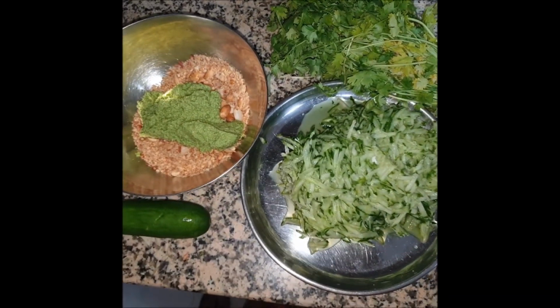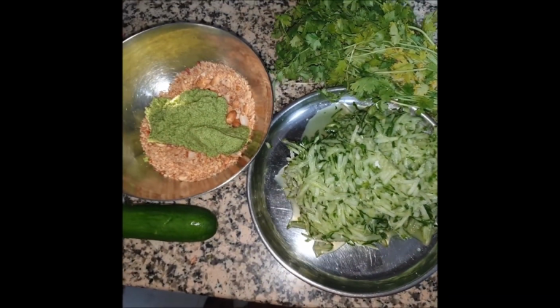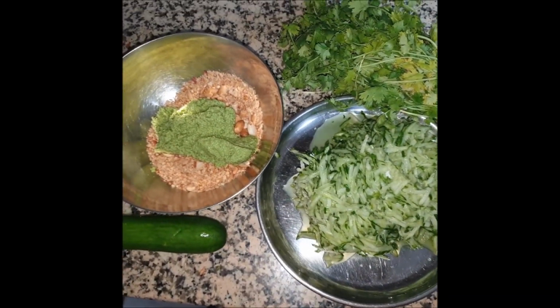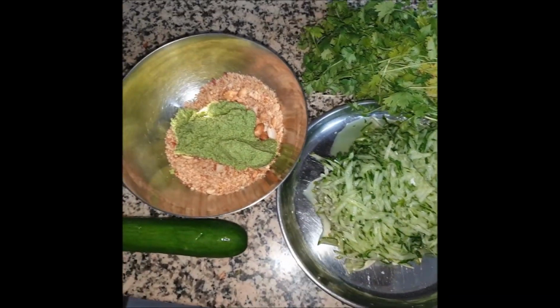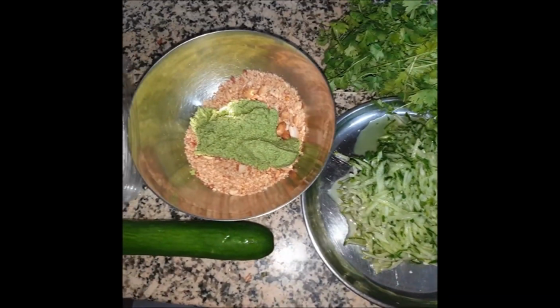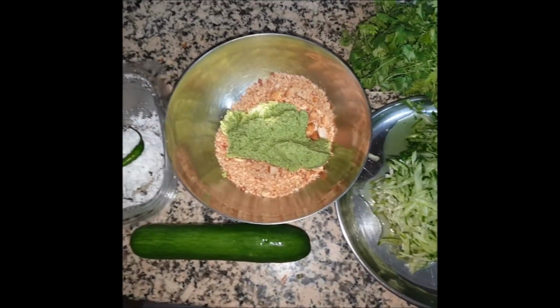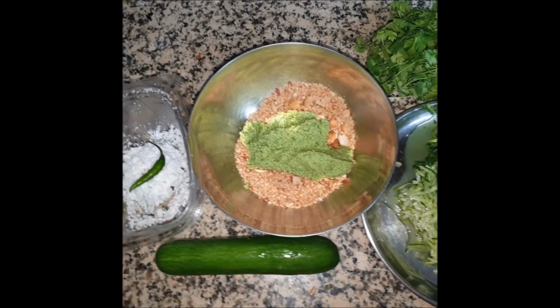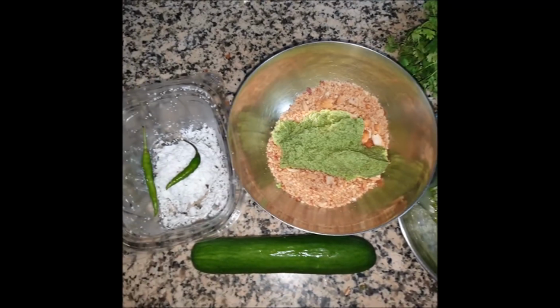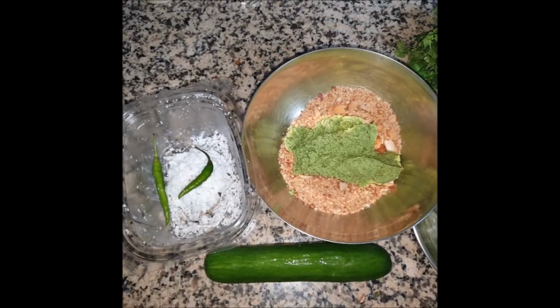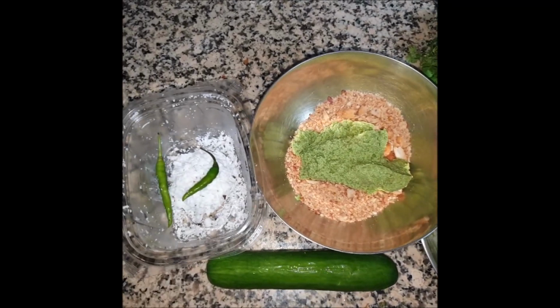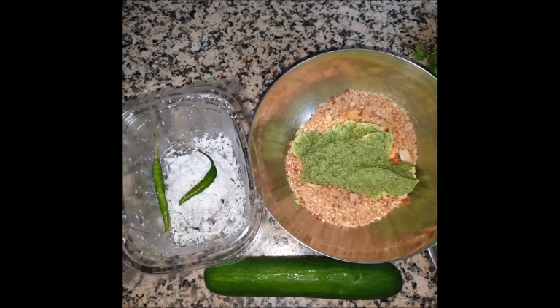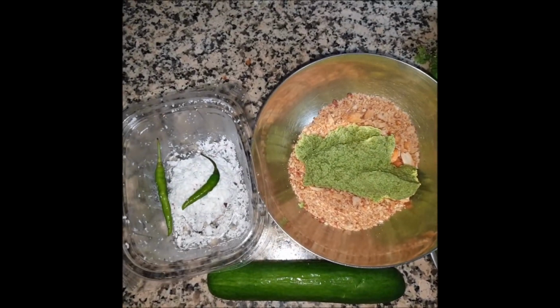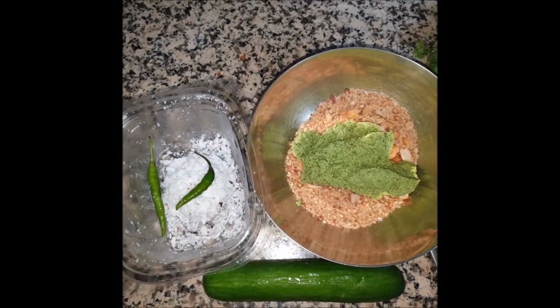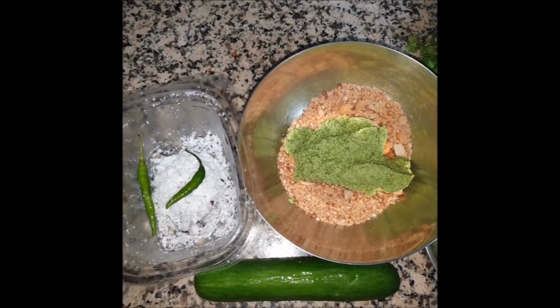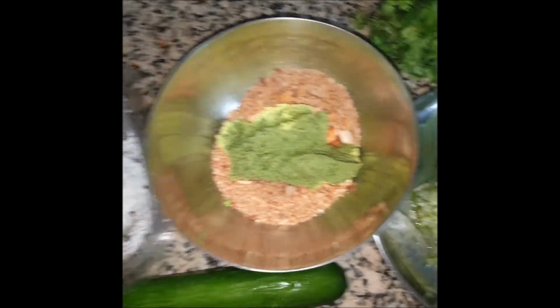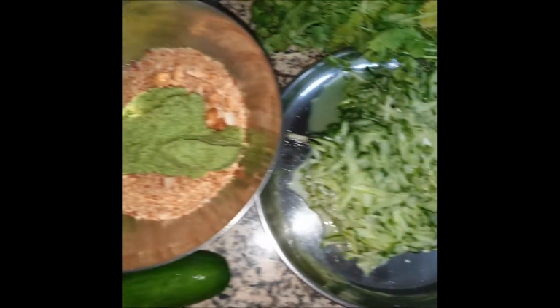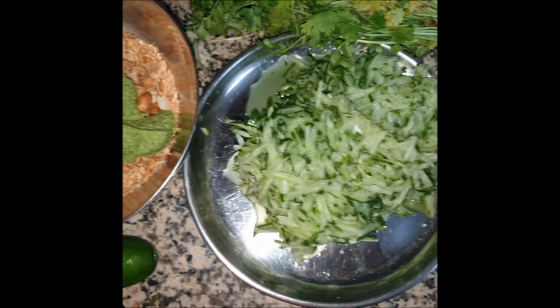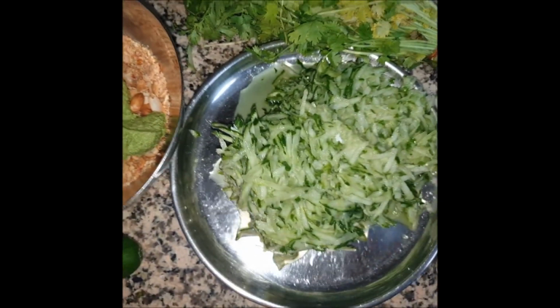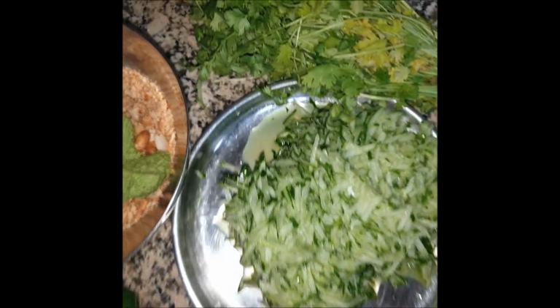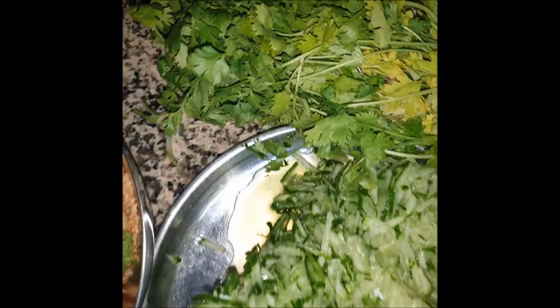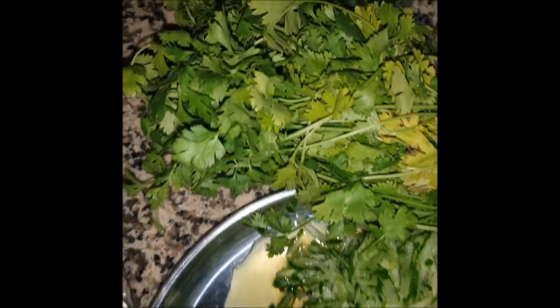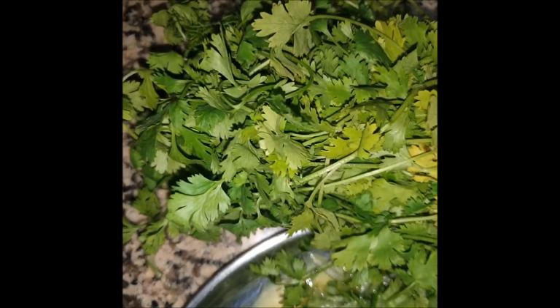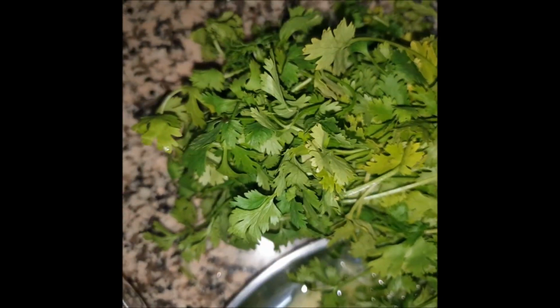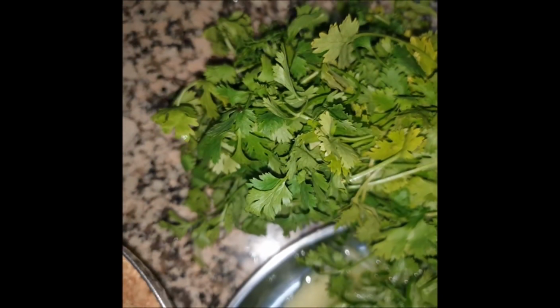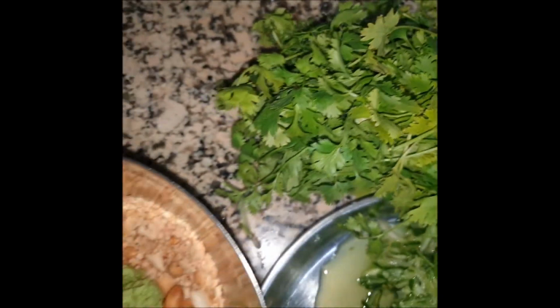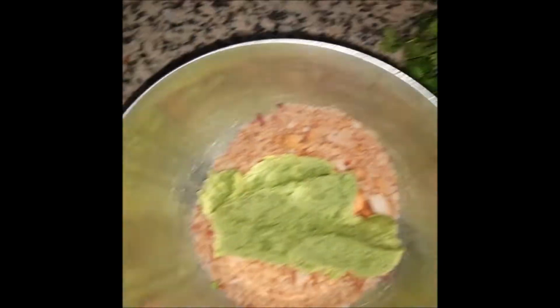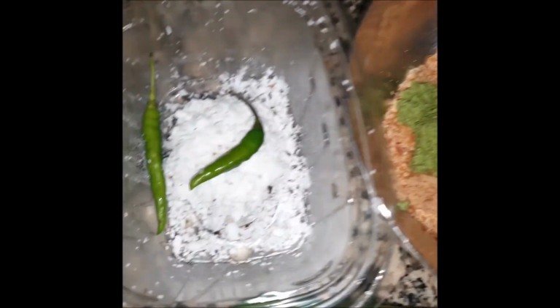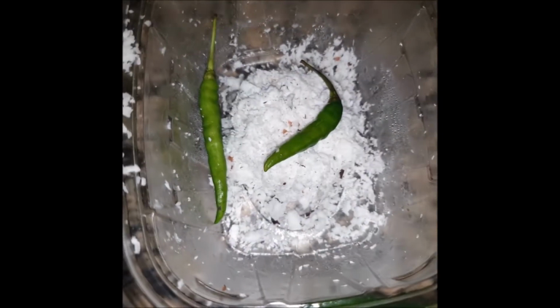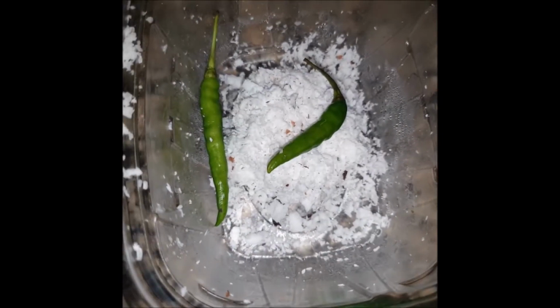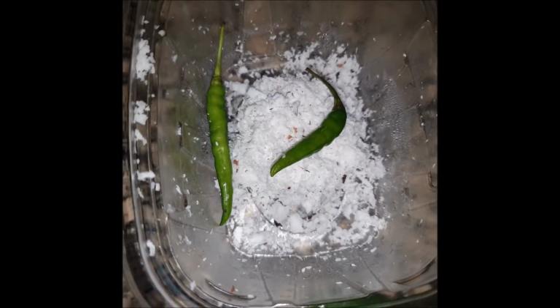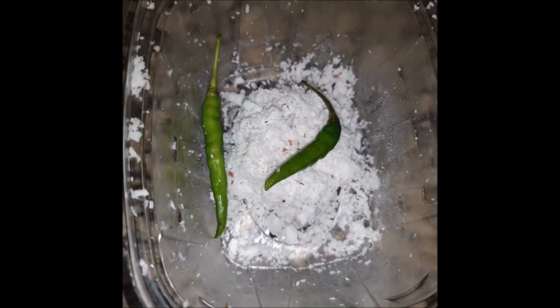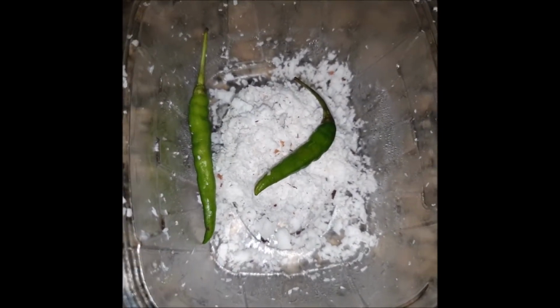The main ingredient of Khamang Kakadi is cucumber, and we are not going to chop it — we are going to grate the cucumber. Just grate the cucumber and keep it aside. Now the second step is to make the chutney.